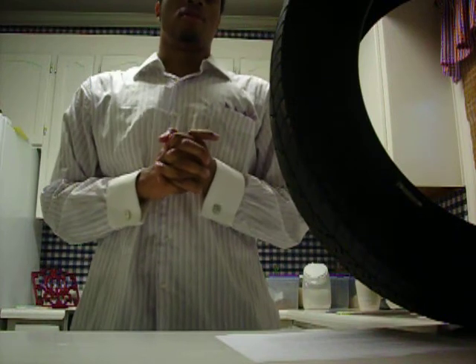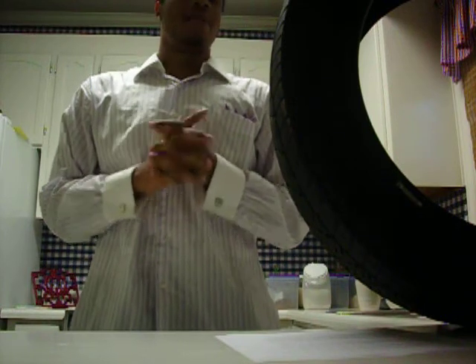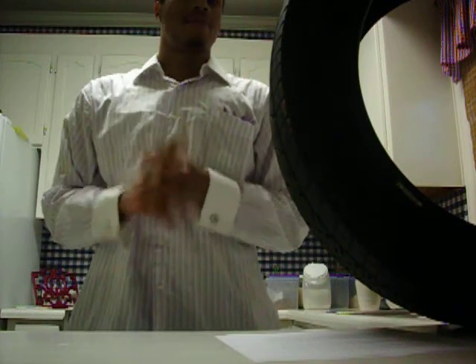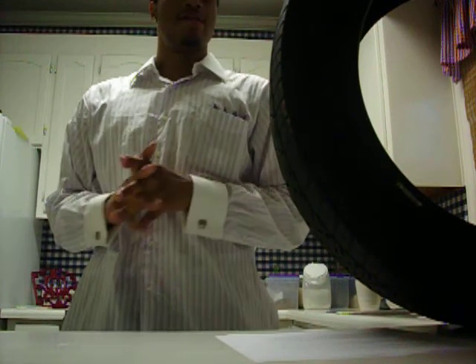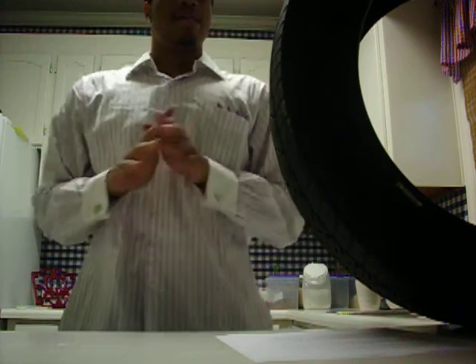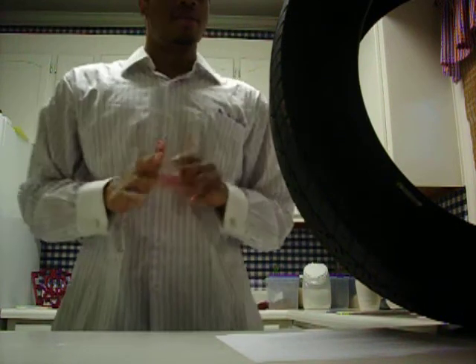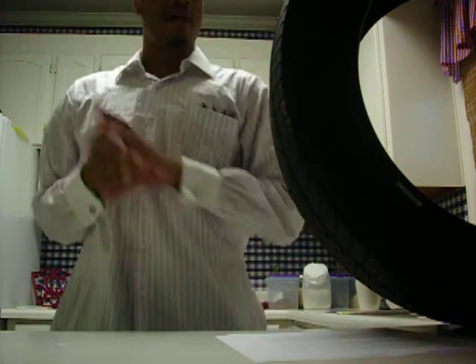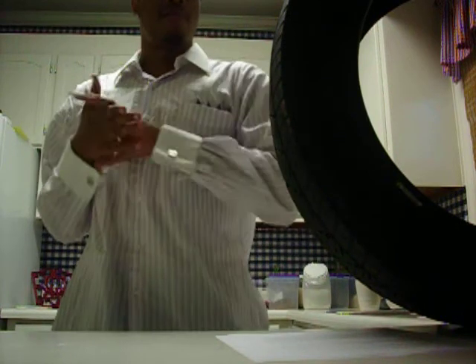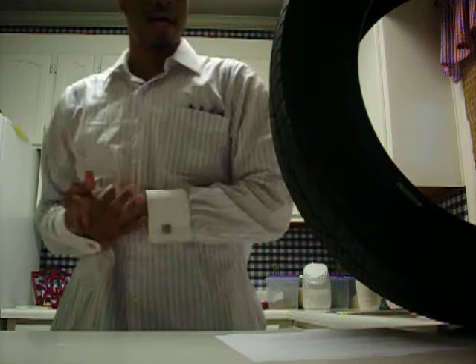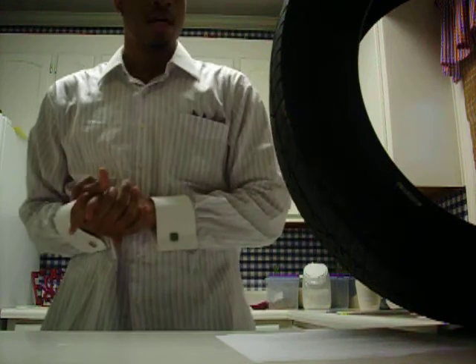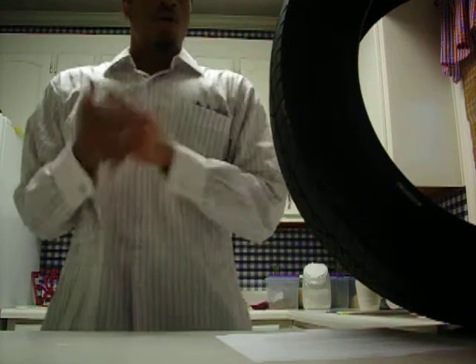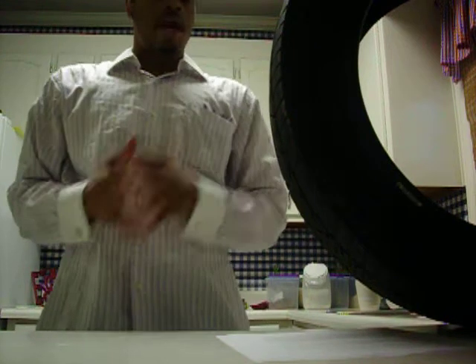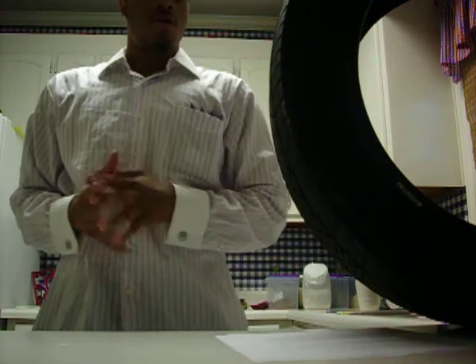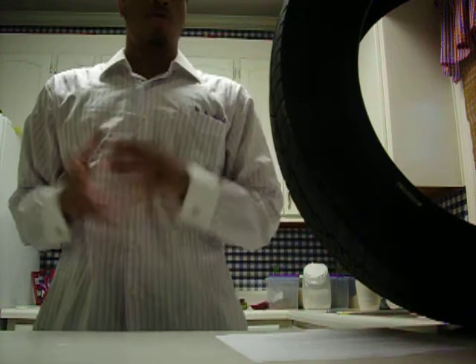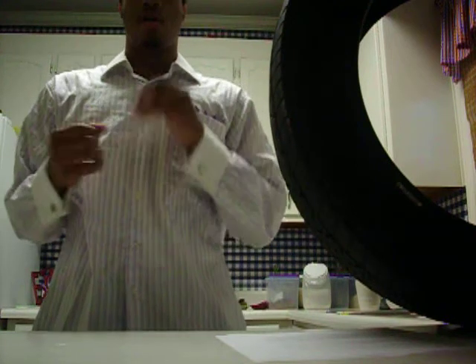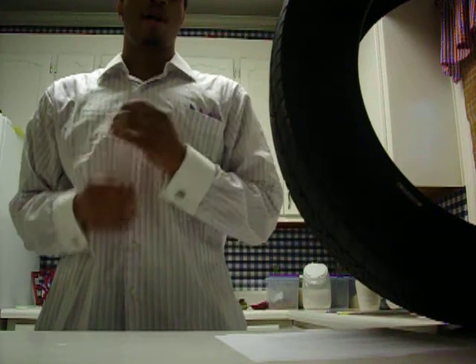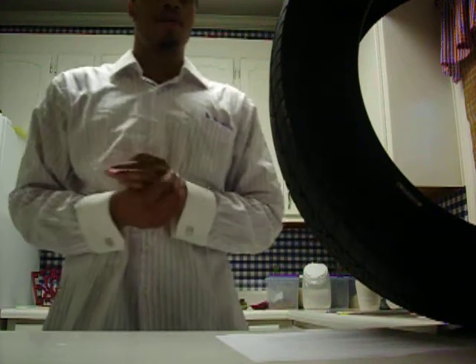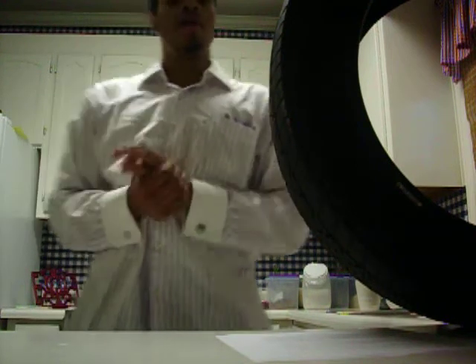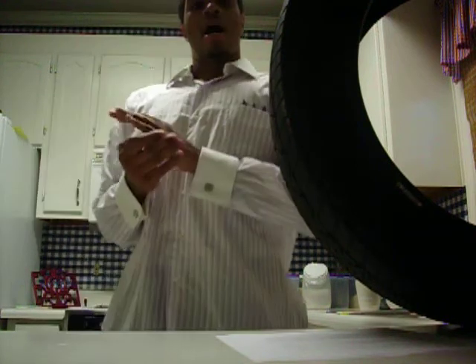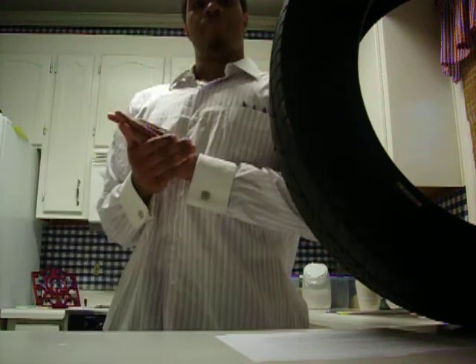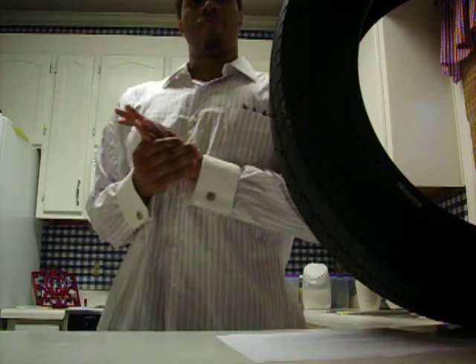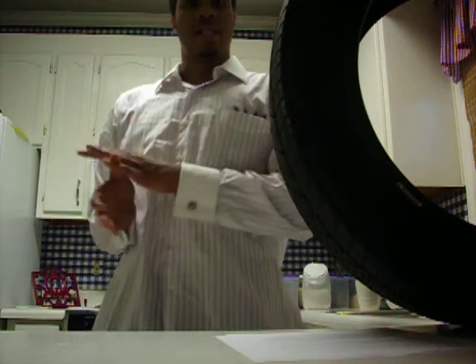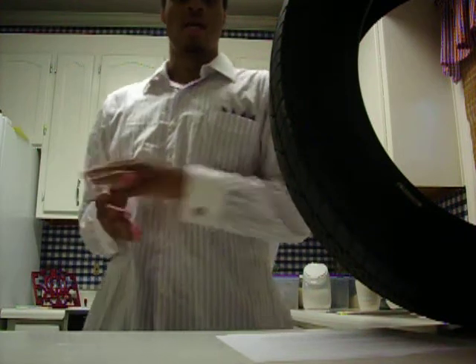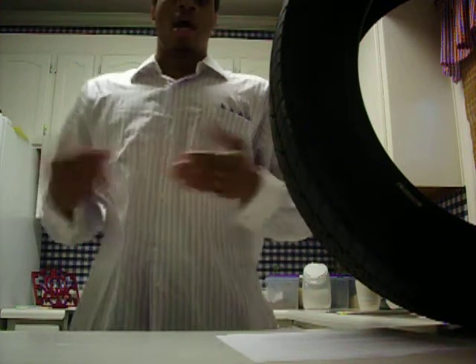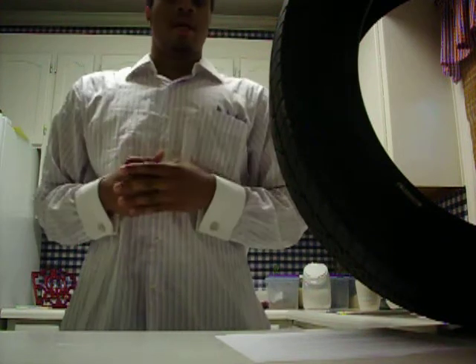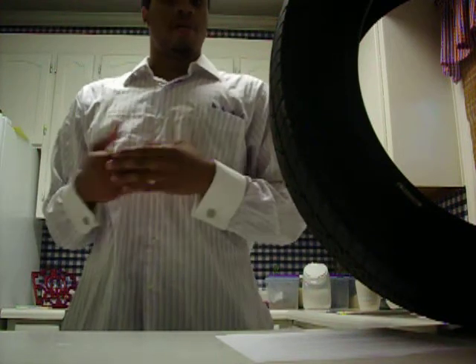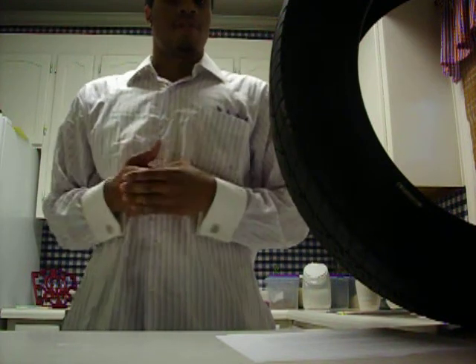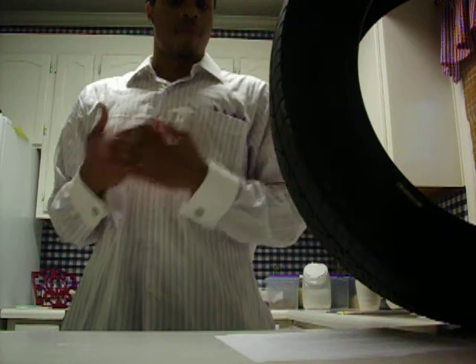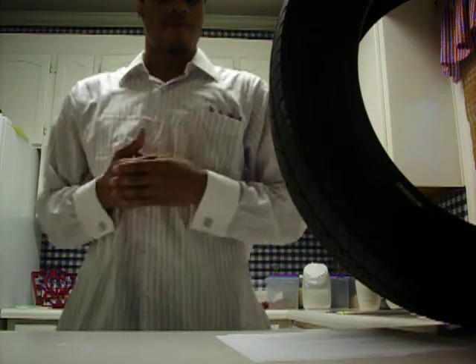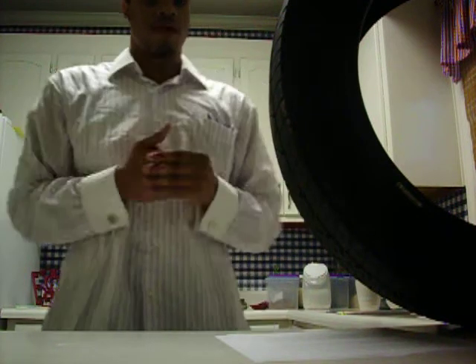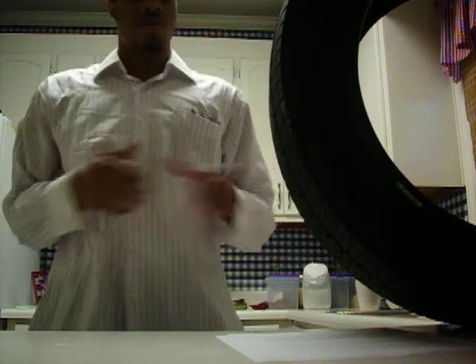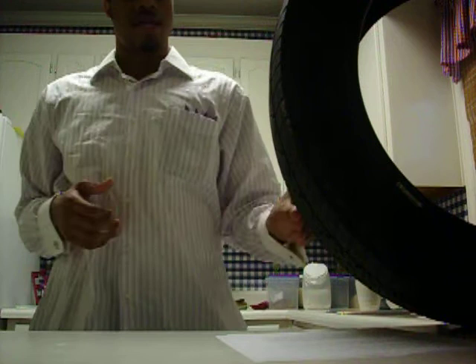The main thing about tires is that you need to make sure you have enough tread when you're going out, and you need to check your air pressure weekly — the inflation pressure — and make sure you have enough tread on your tires.